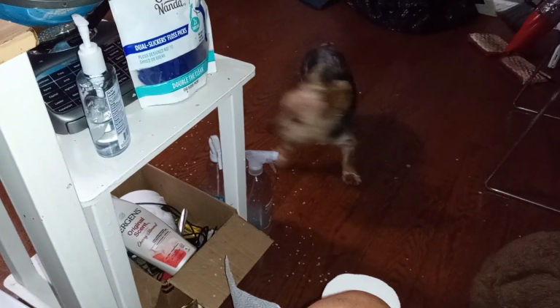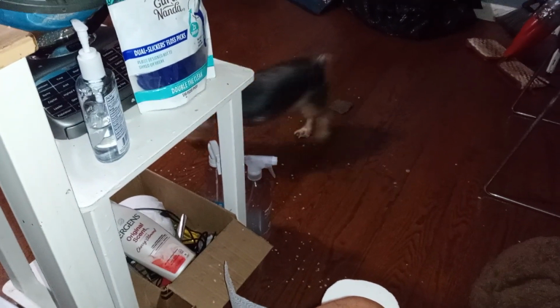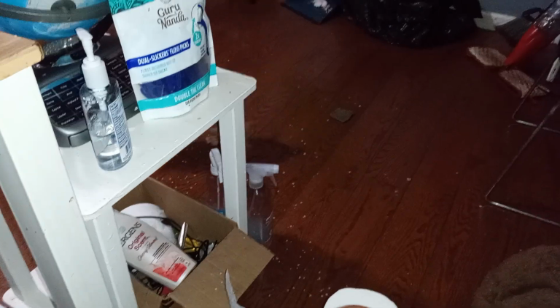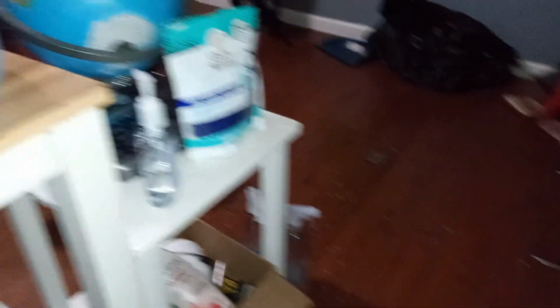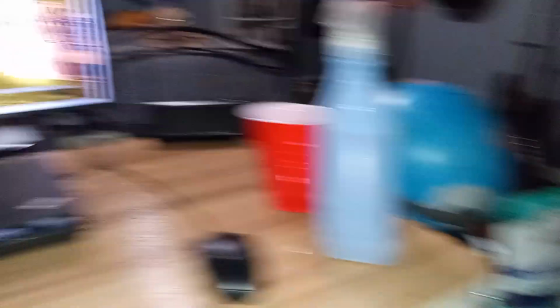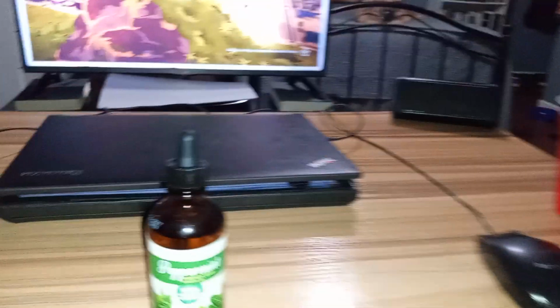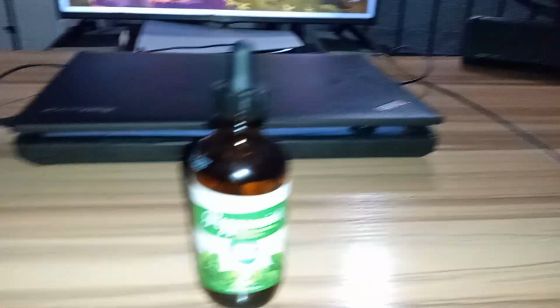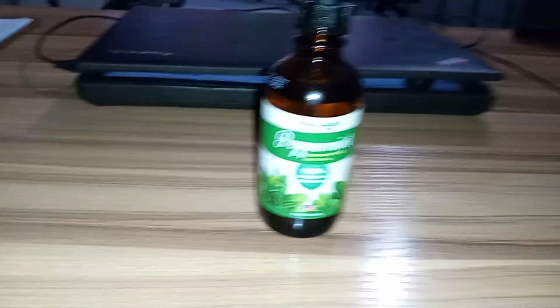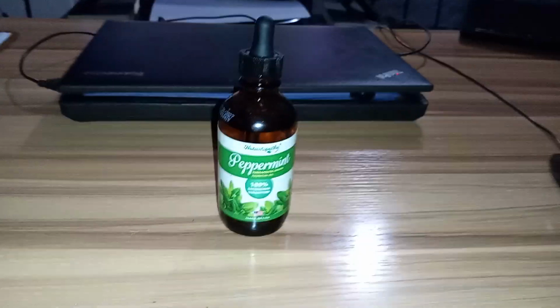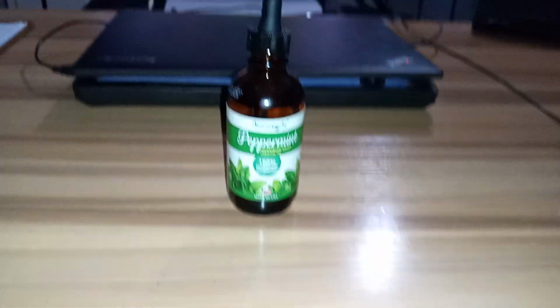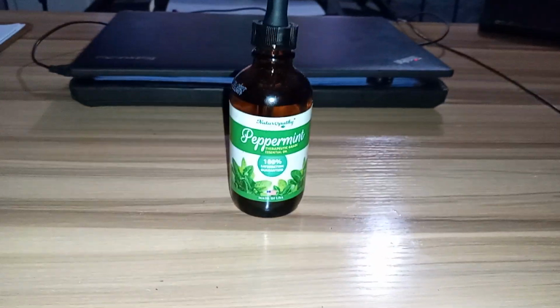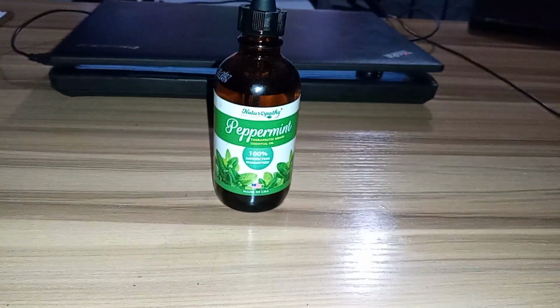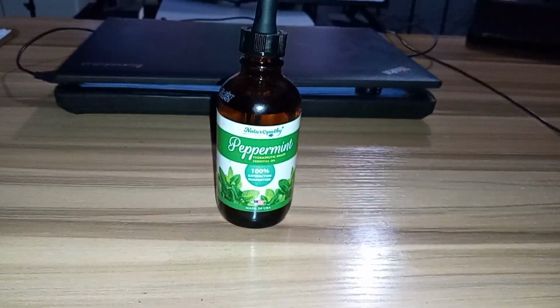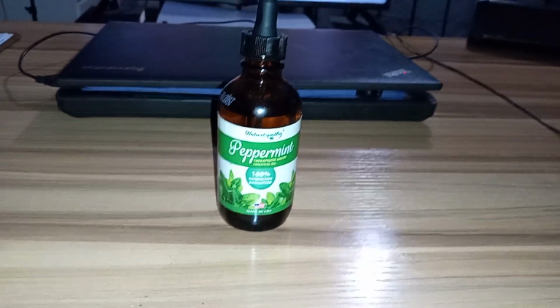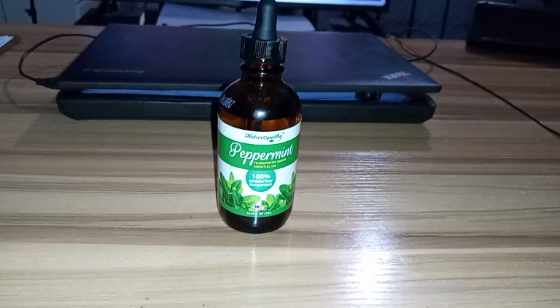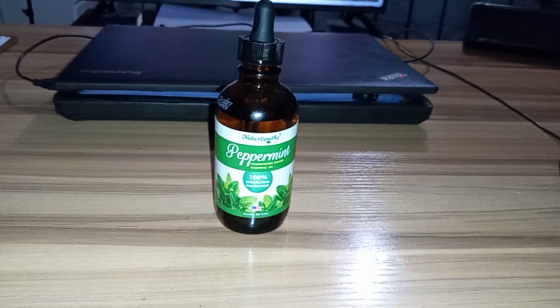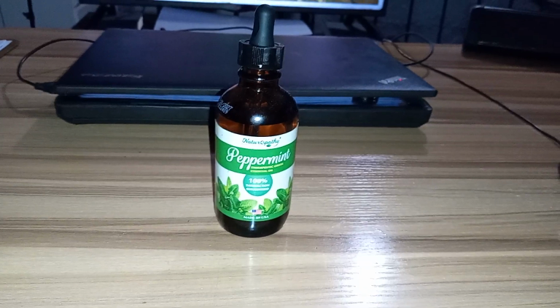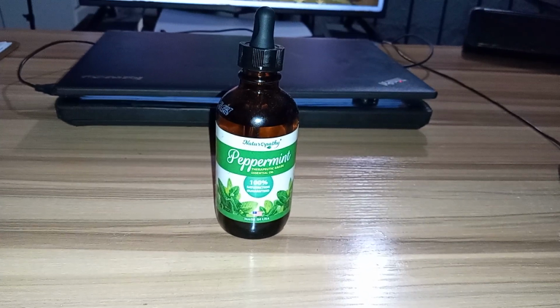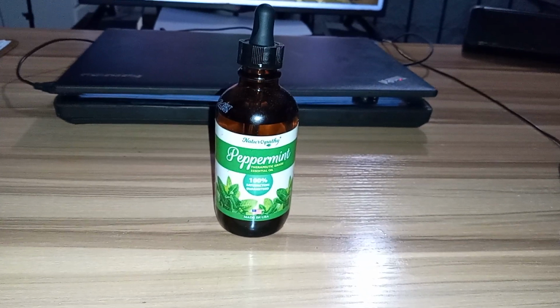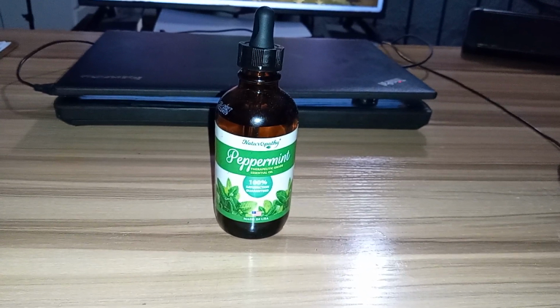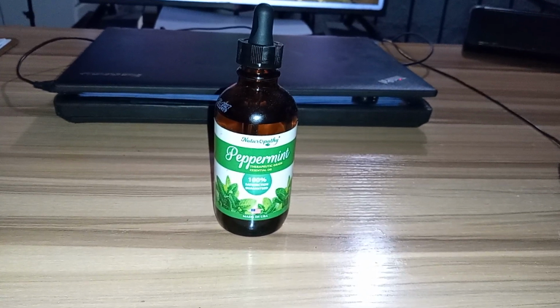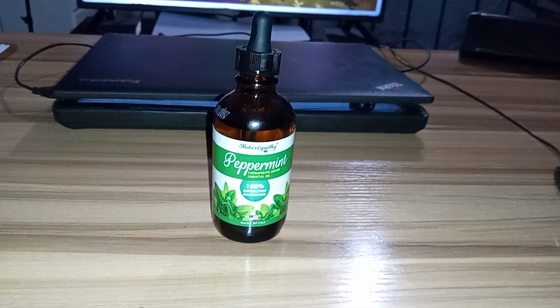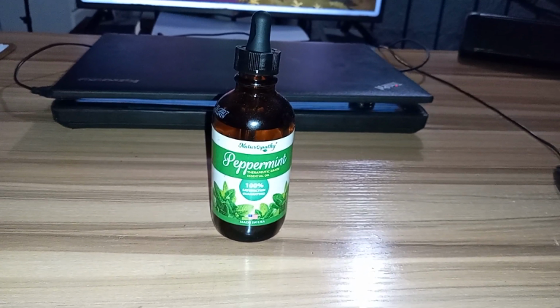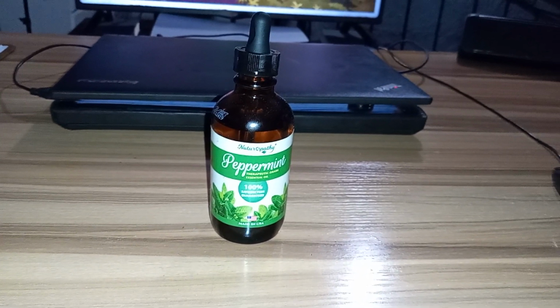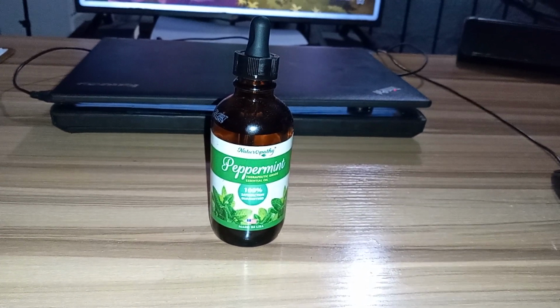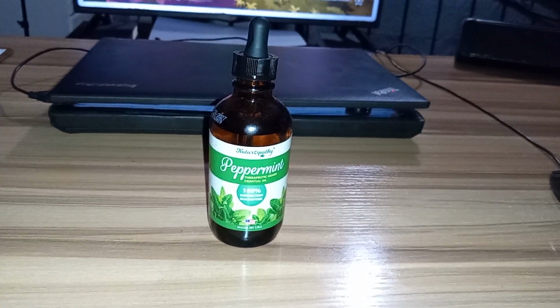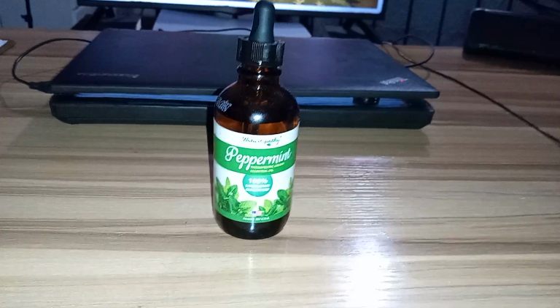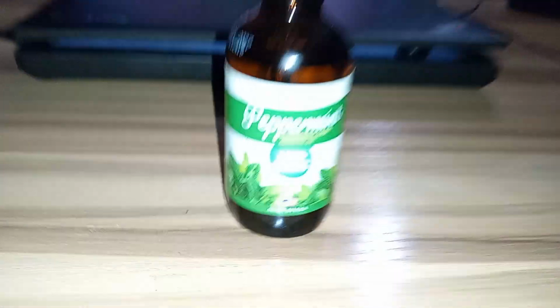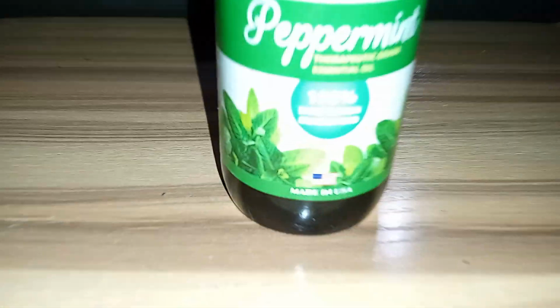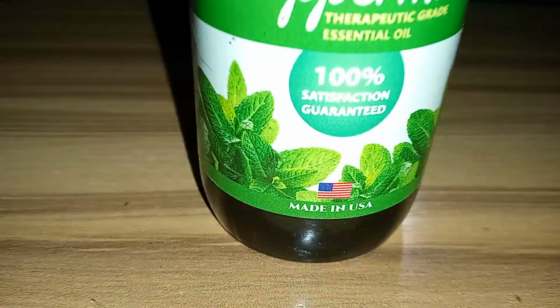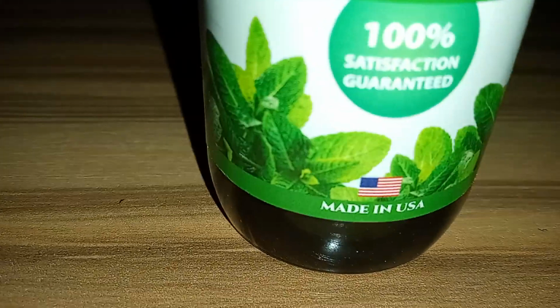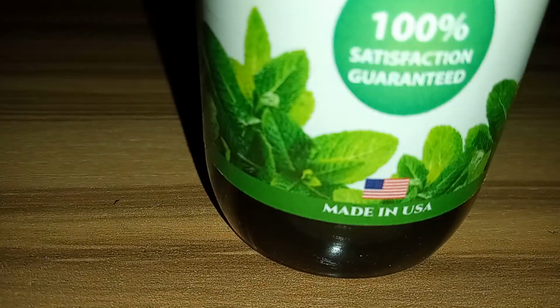We'll actually segue into that right now. So I bought some Naturopathy — is that how you say it? — peppermint essential oil, made in America, made in the good old U.S. of A.